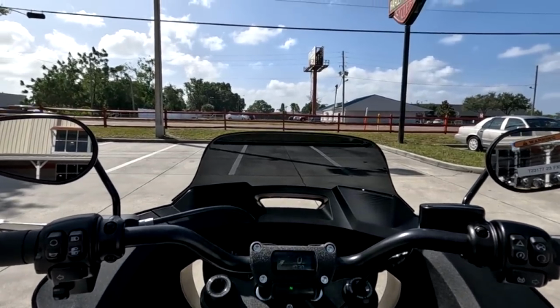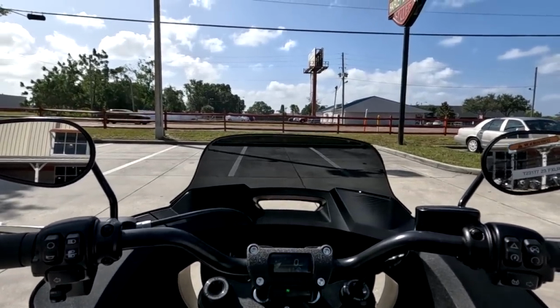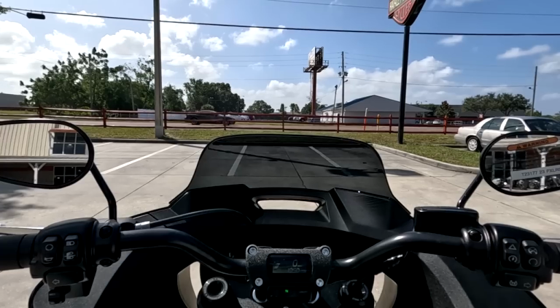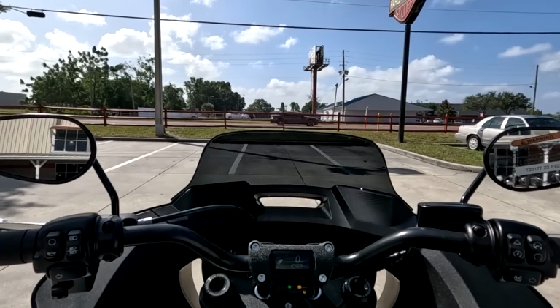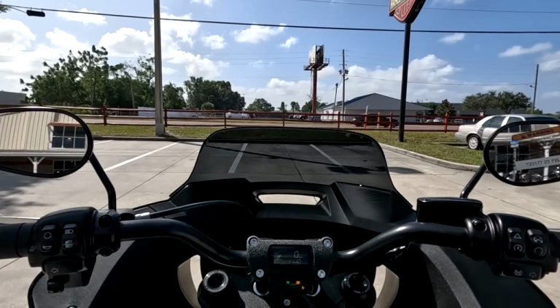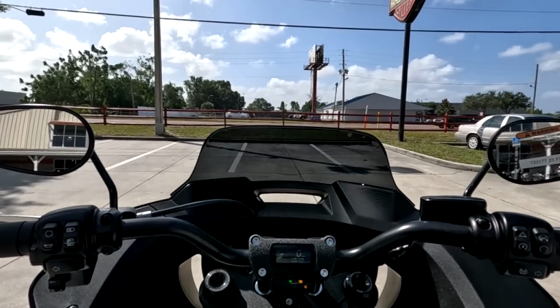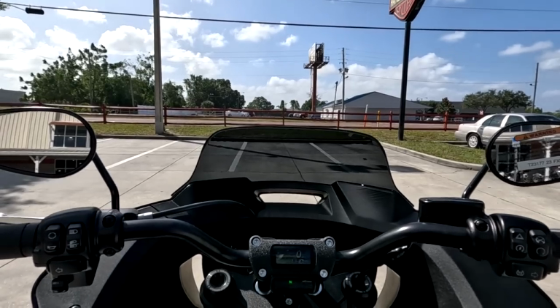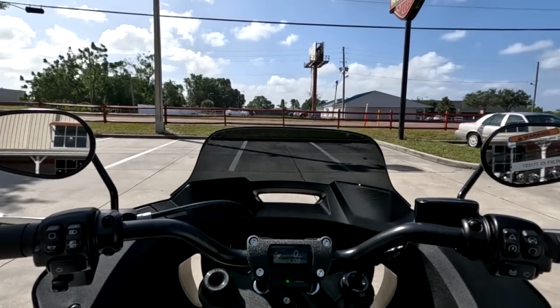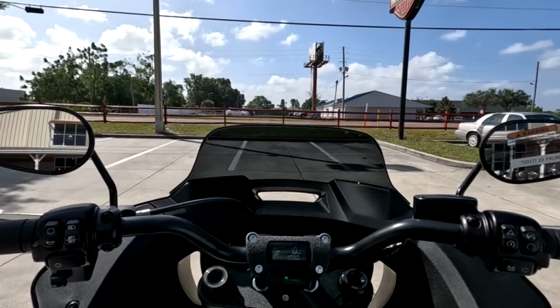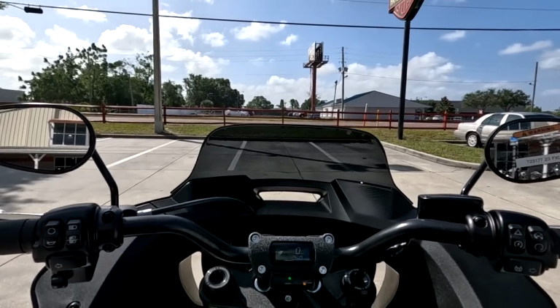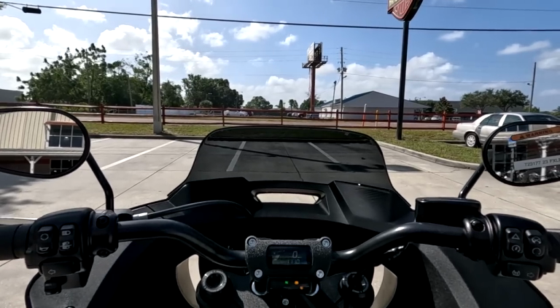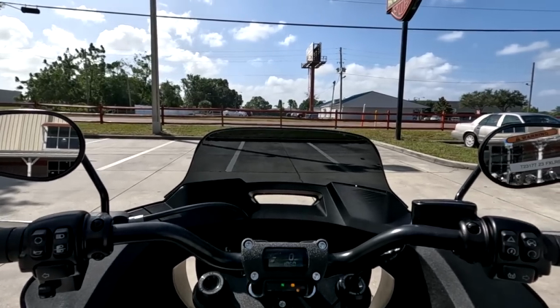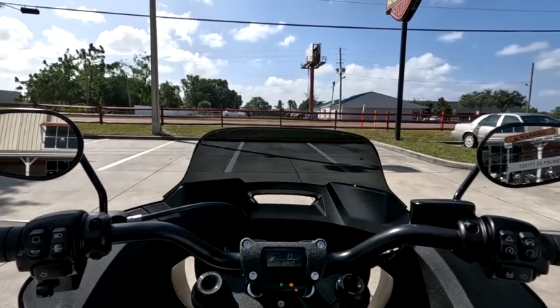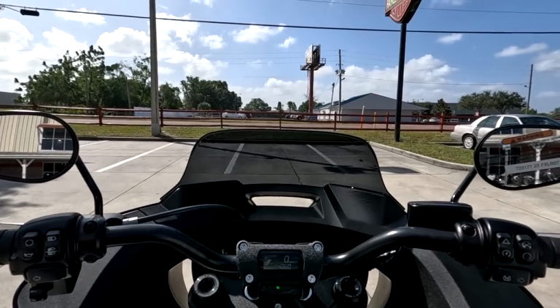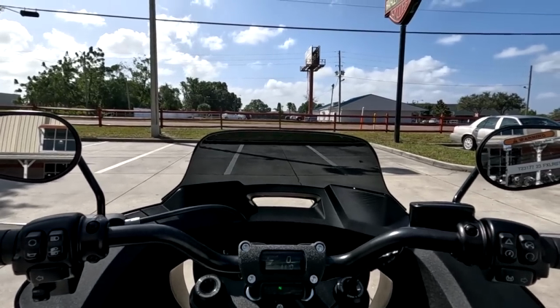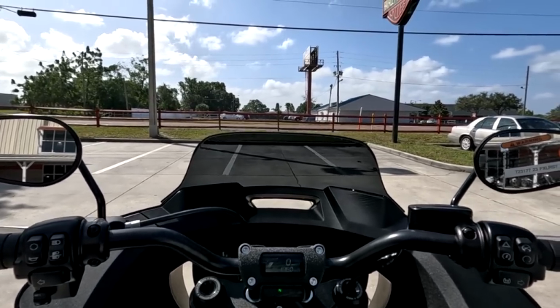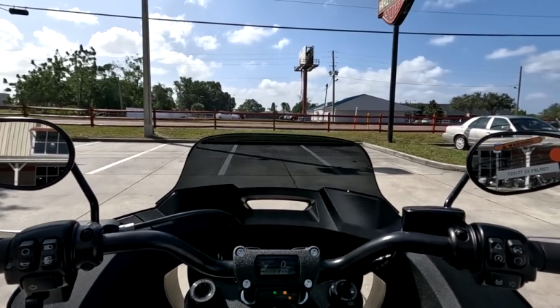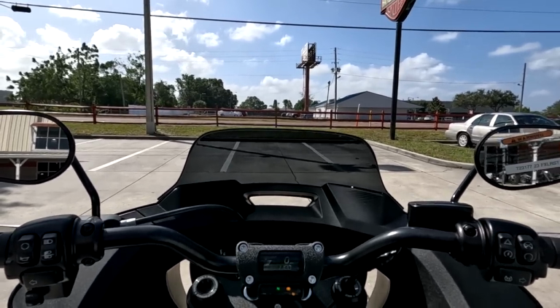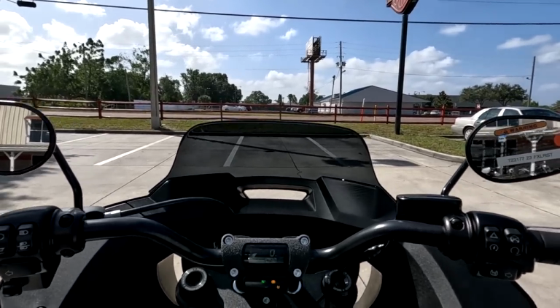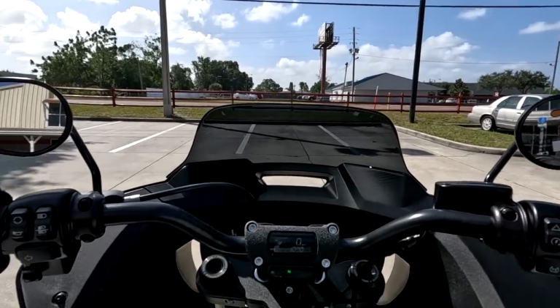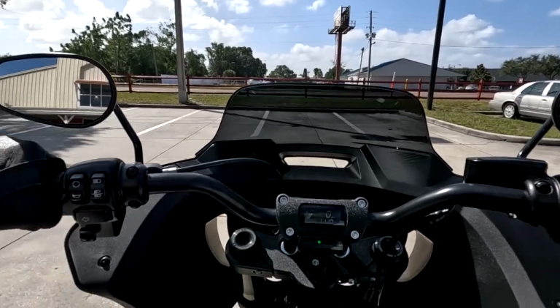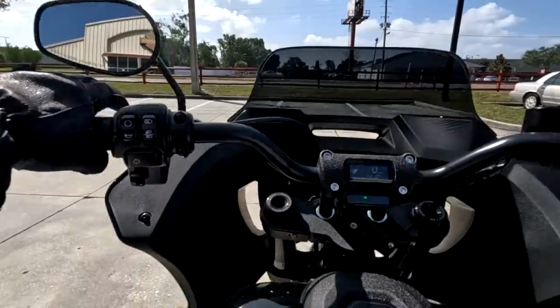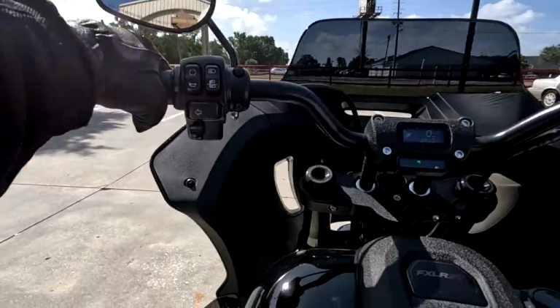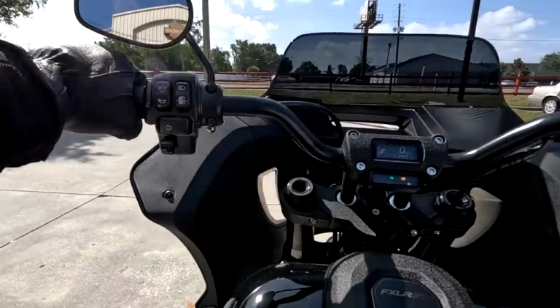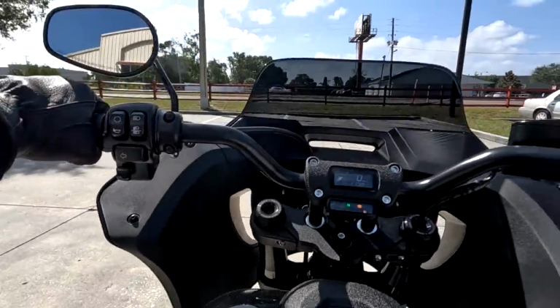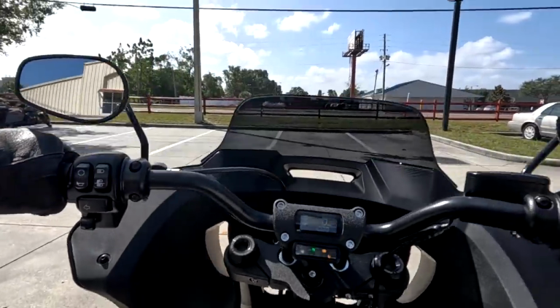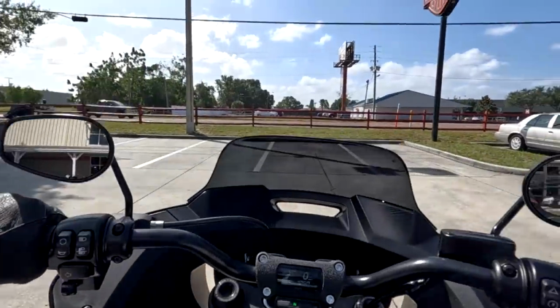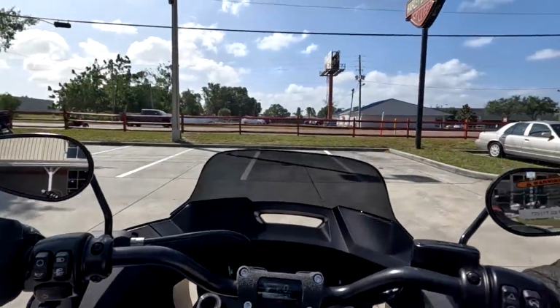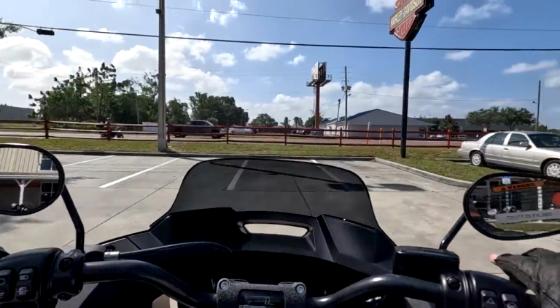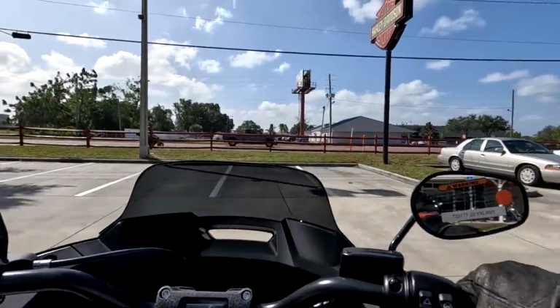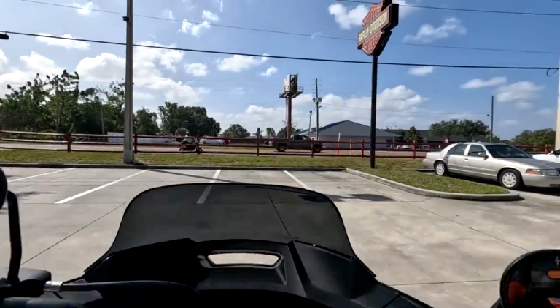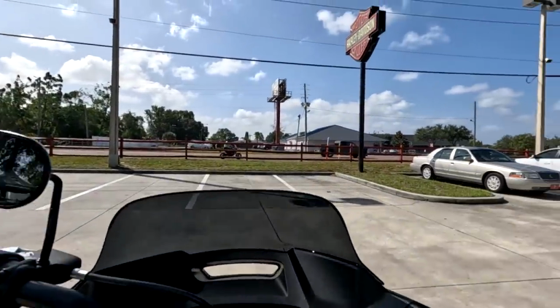But that's the style and I guess people like that. So let's take it out for a ride. Again, this has got the 117 motor just like my bike, the Street Glide ST, and mid controls.